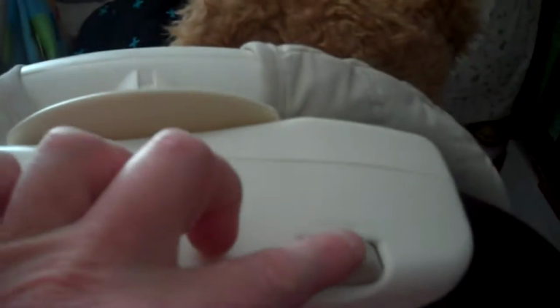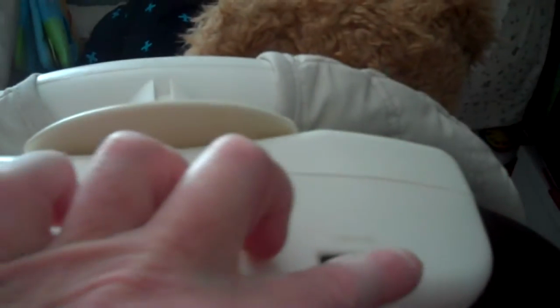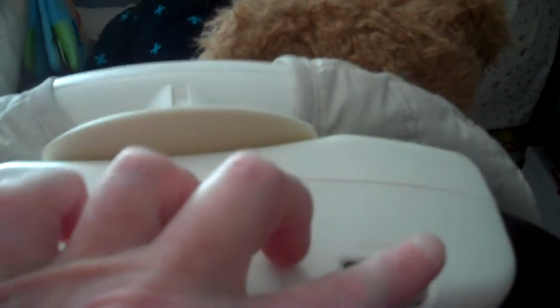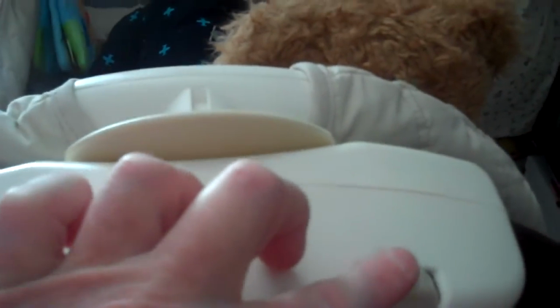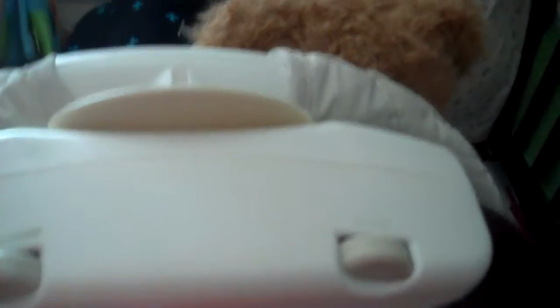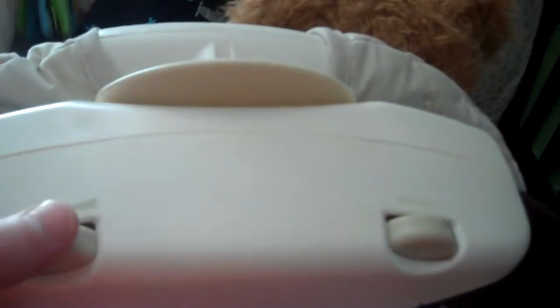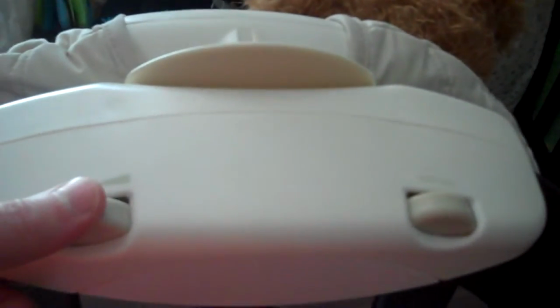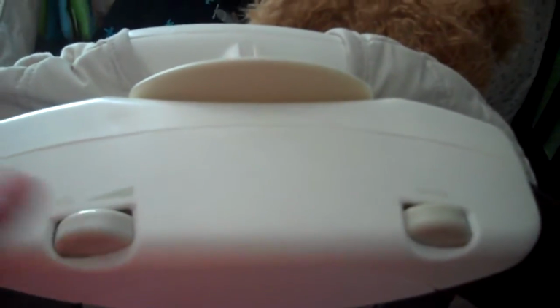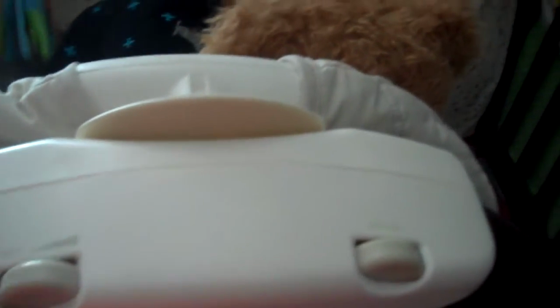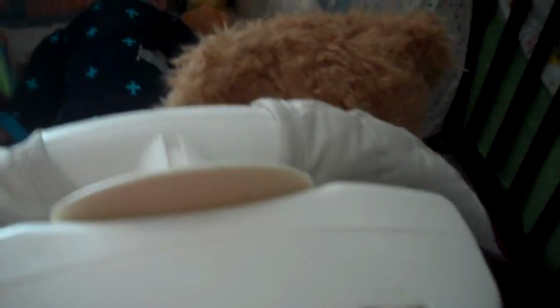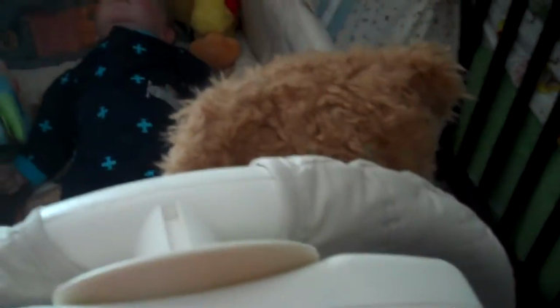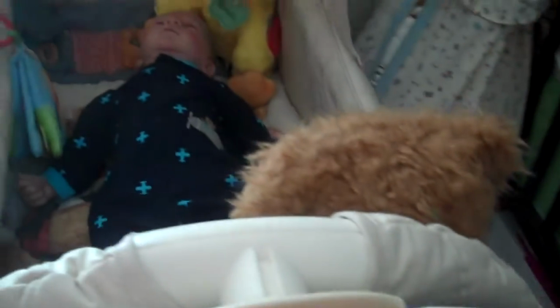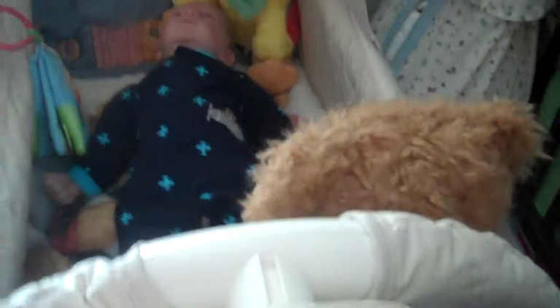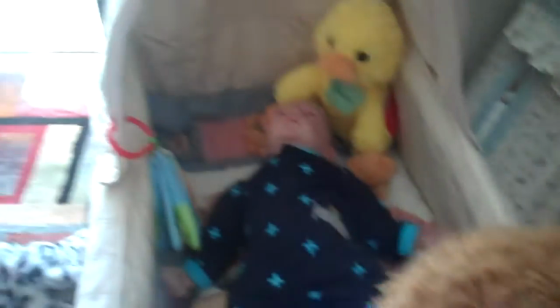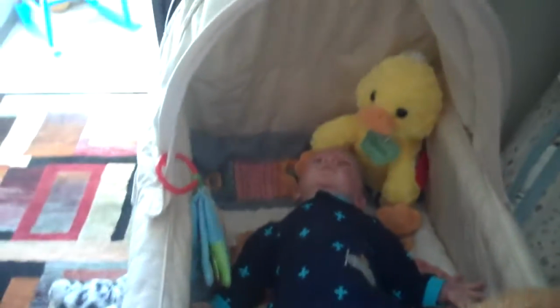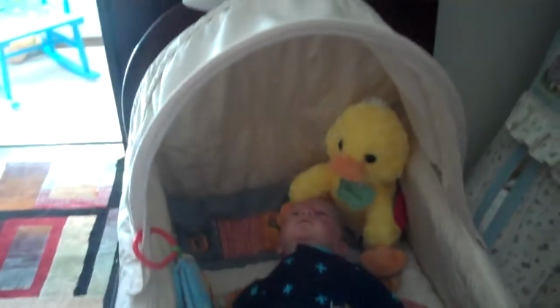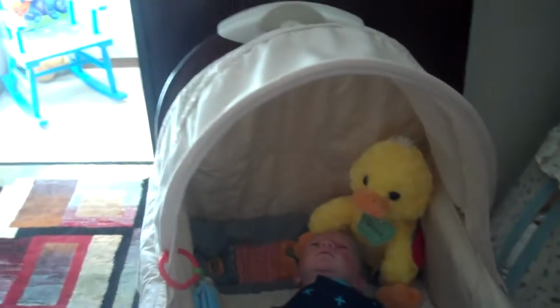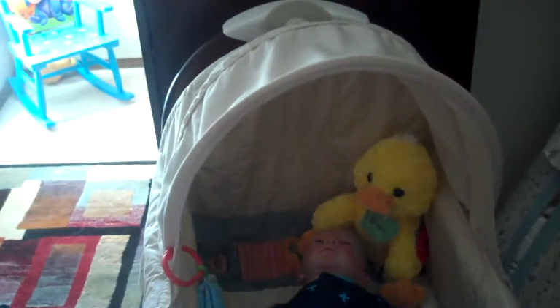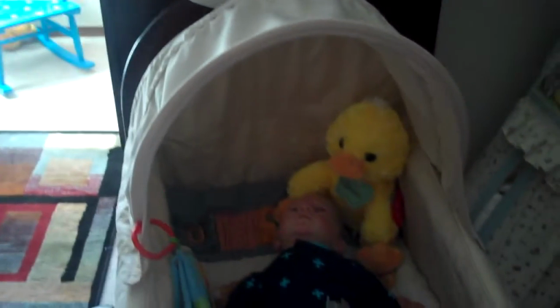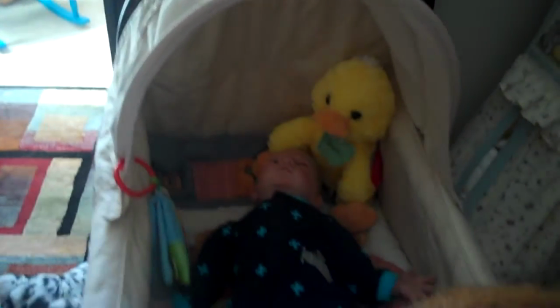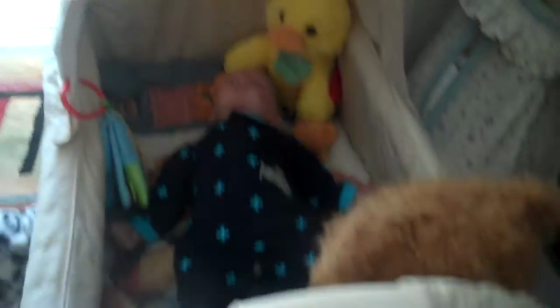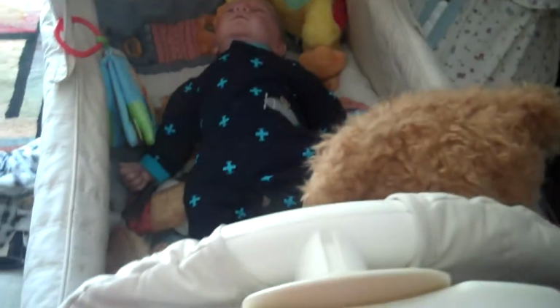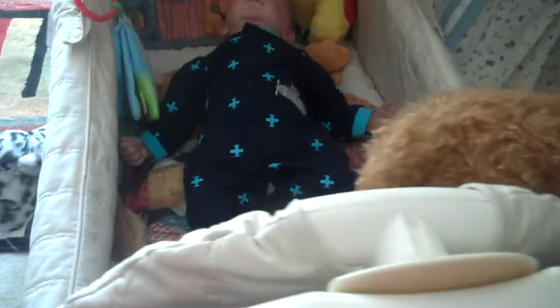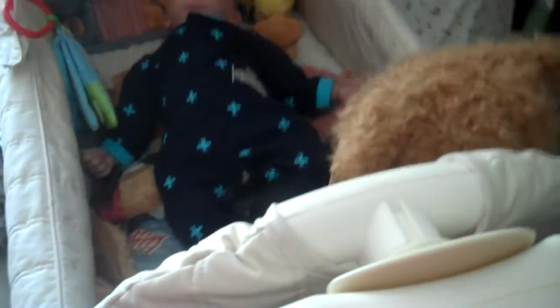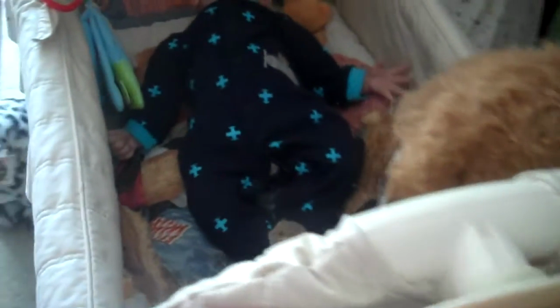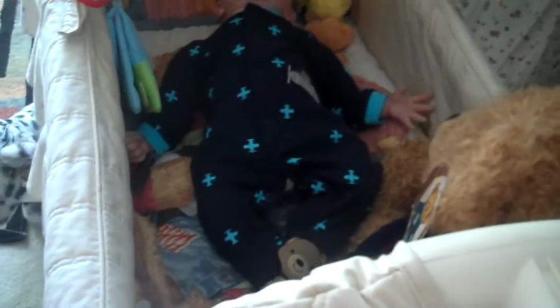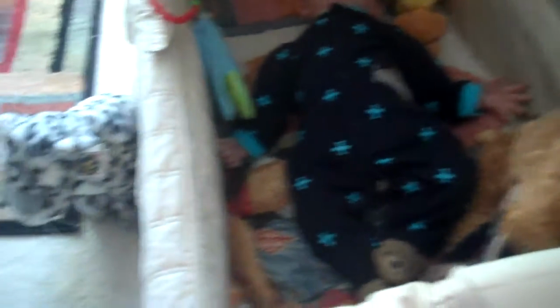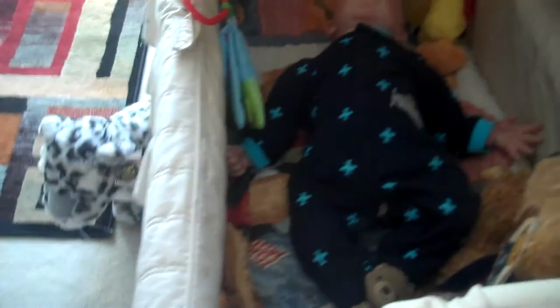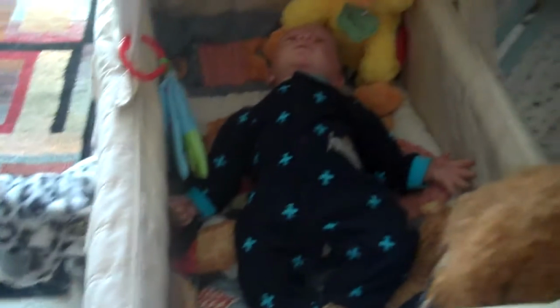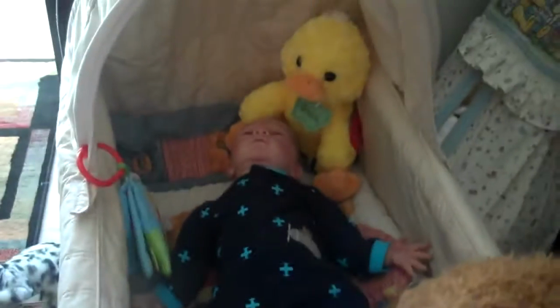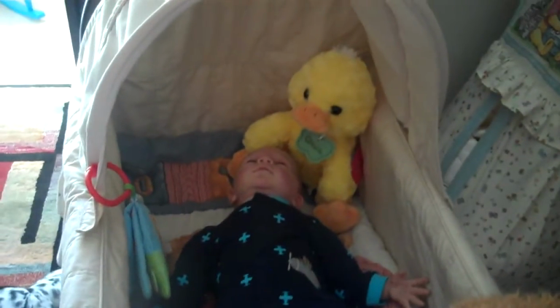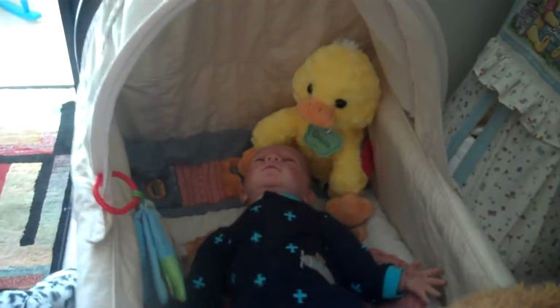And it rocks, which is really sweet. I really love it — a bassinet that rocks like that is quite nice.